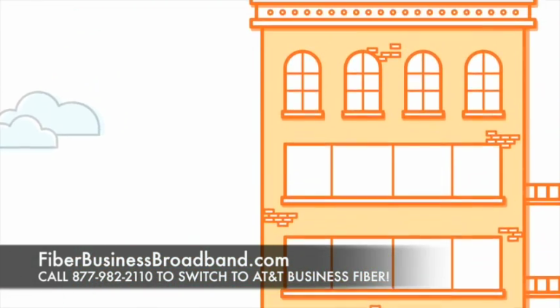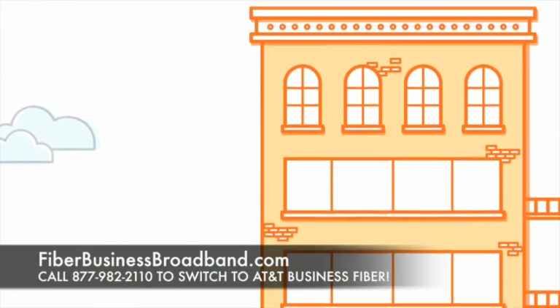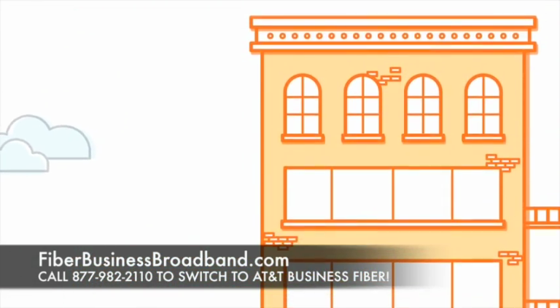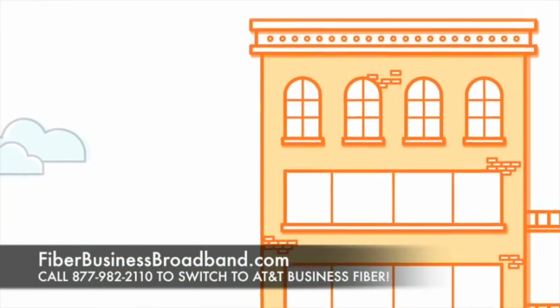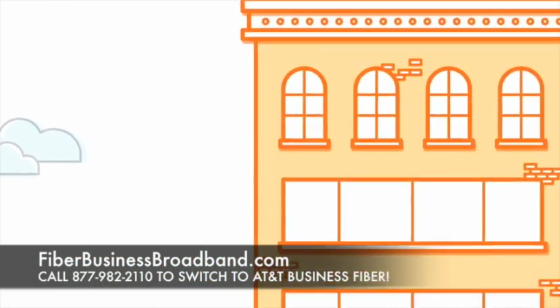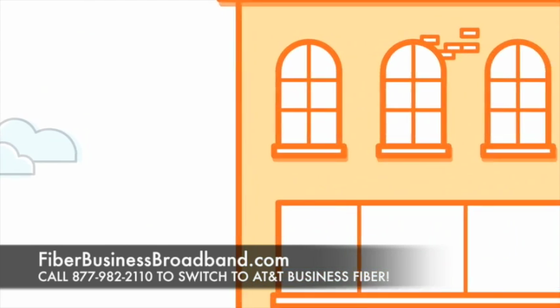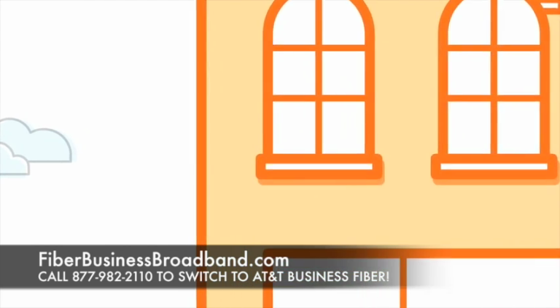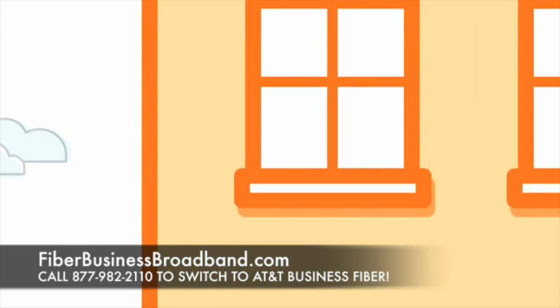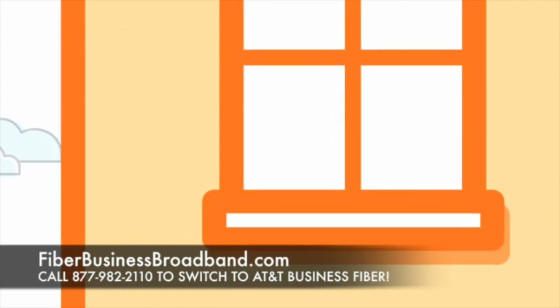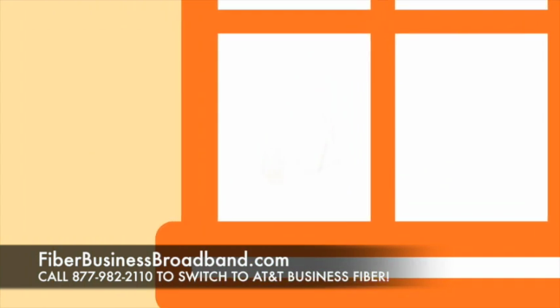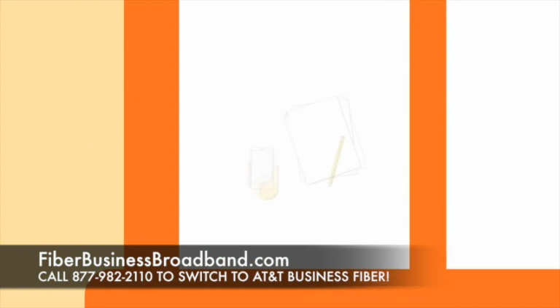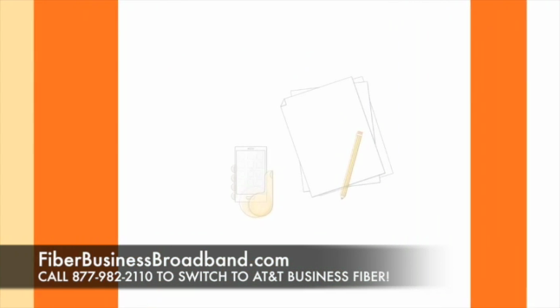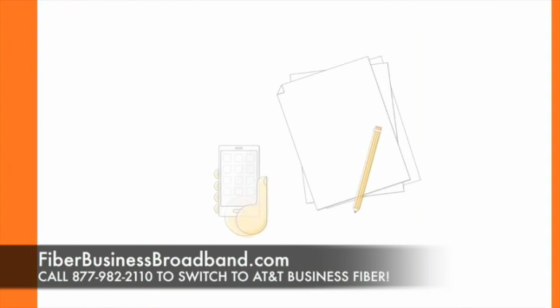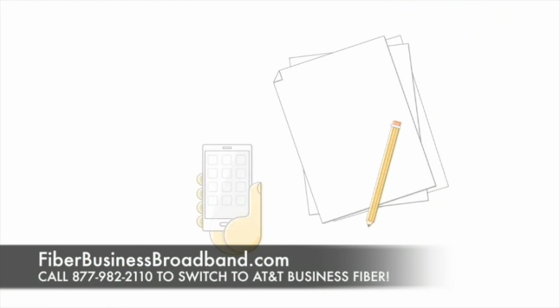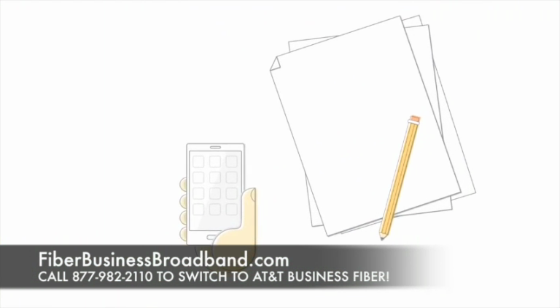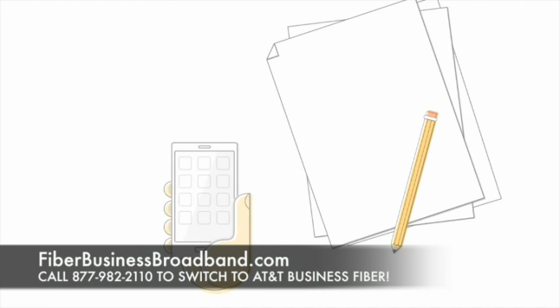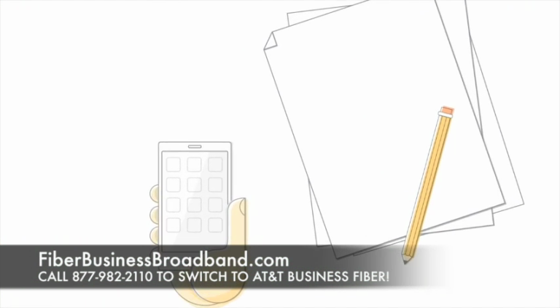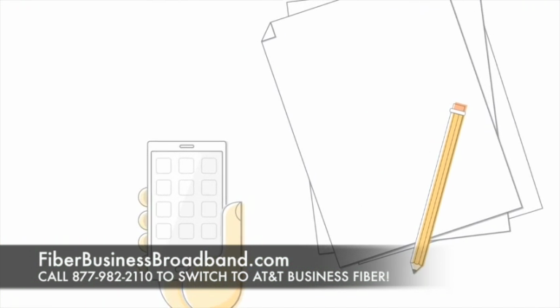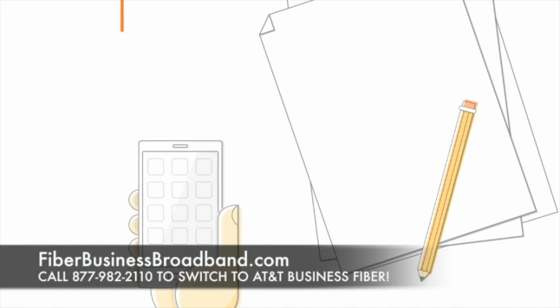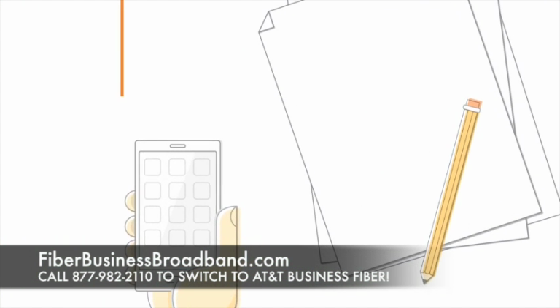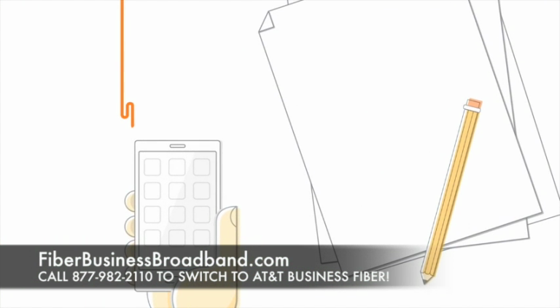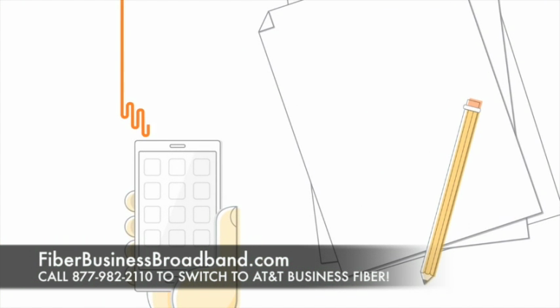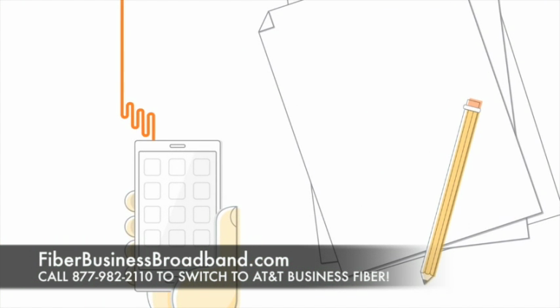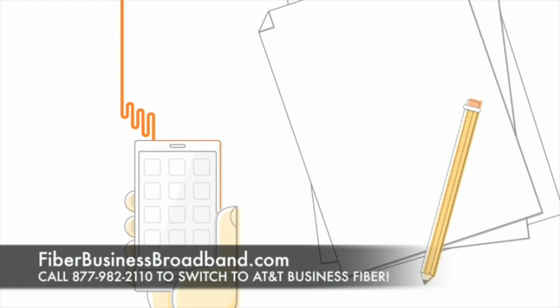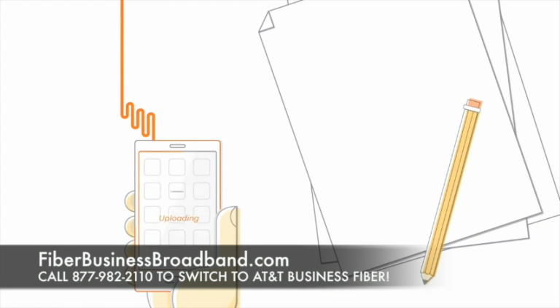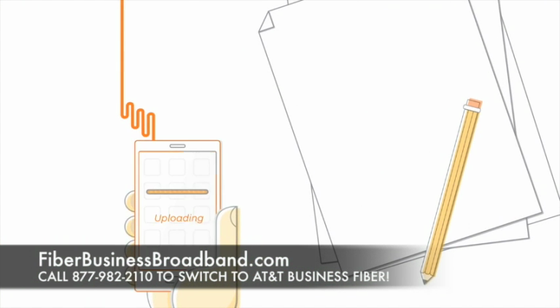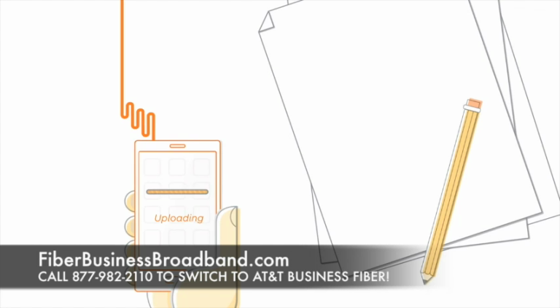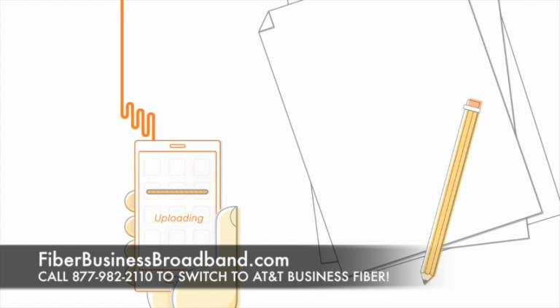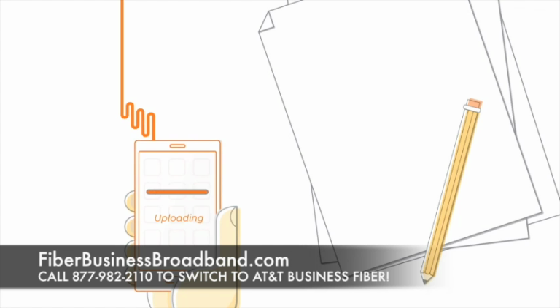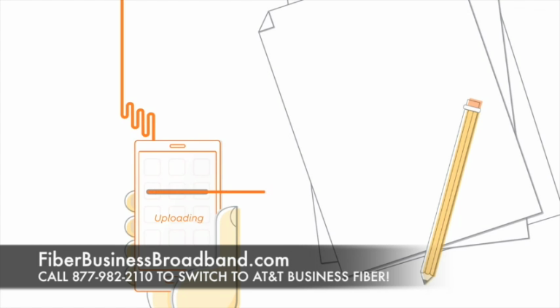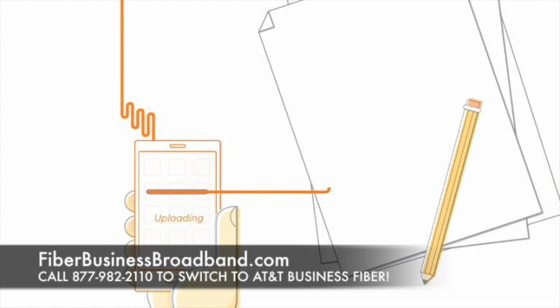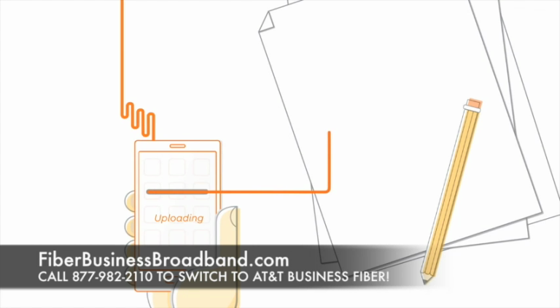Fiber-based broadband speeds in AT&T fiber-ready buildings are up to 100 times faster than traditional copper-based broadband speeds.